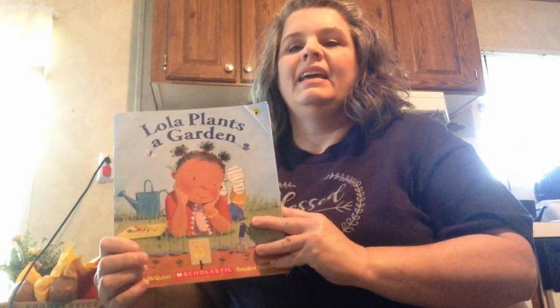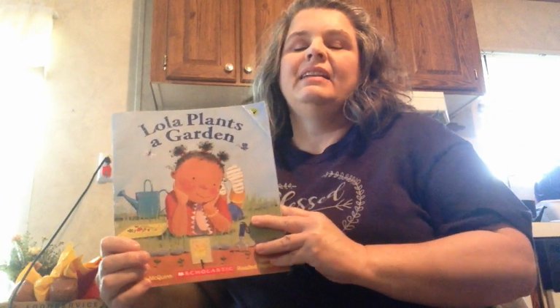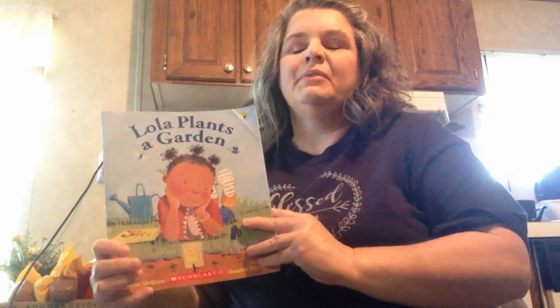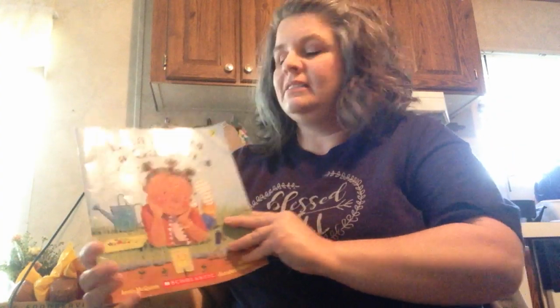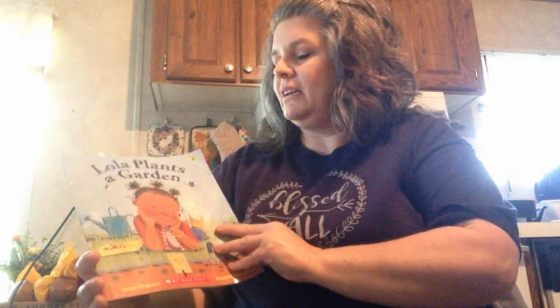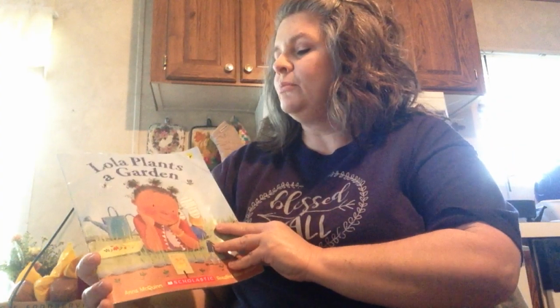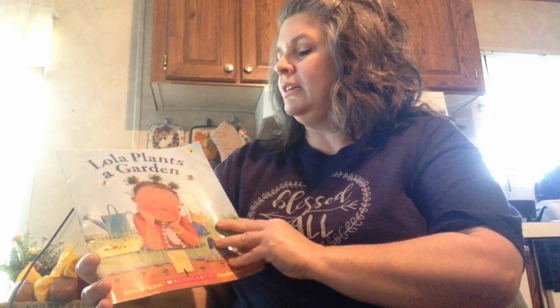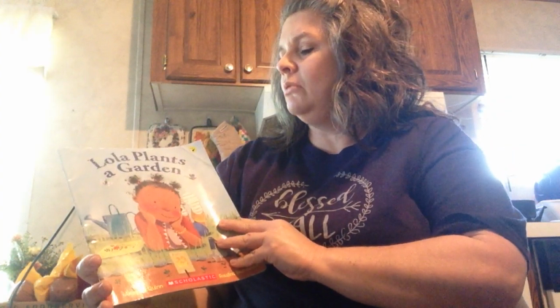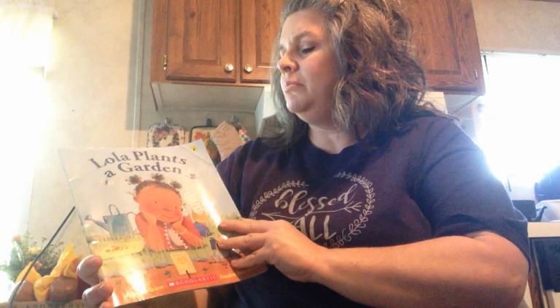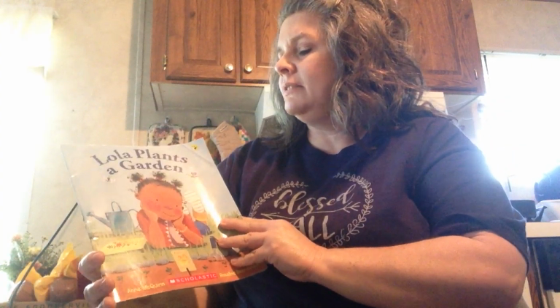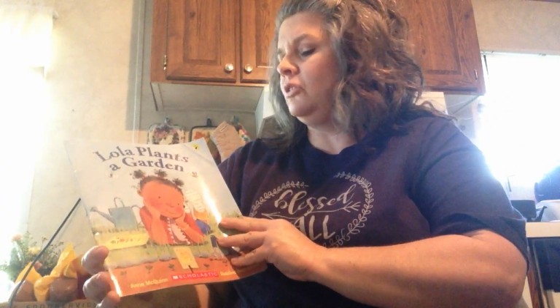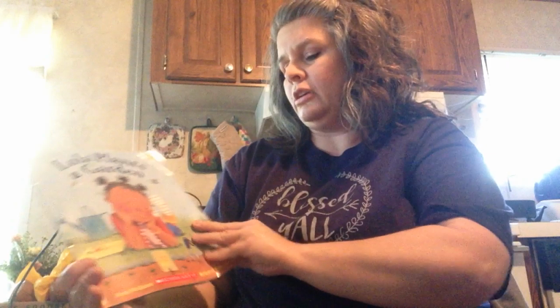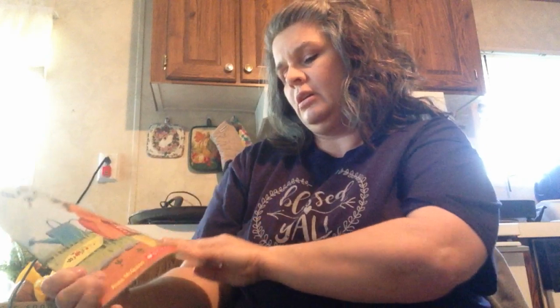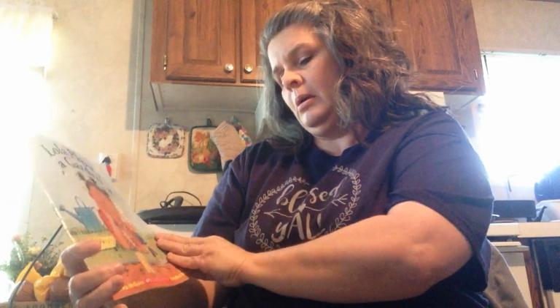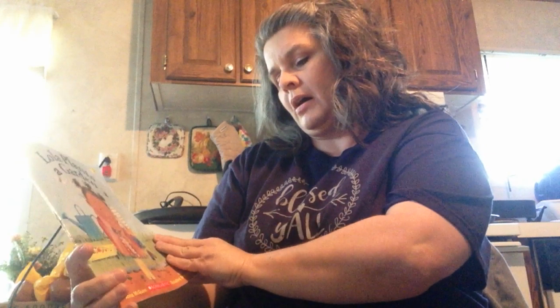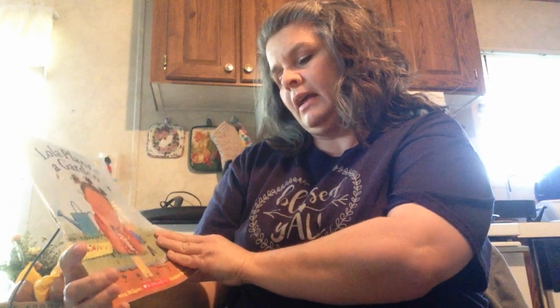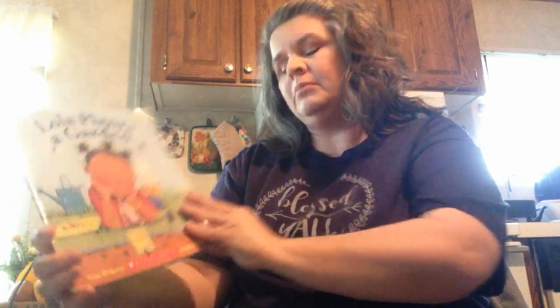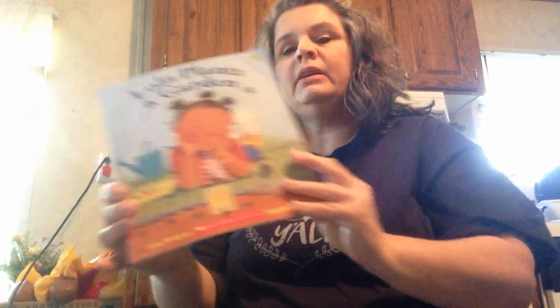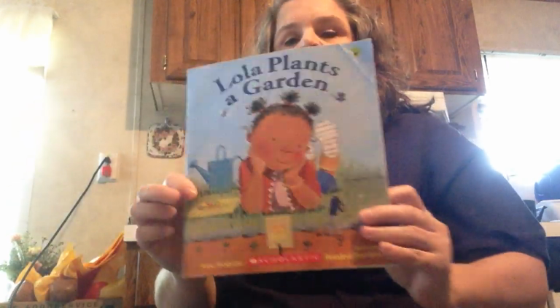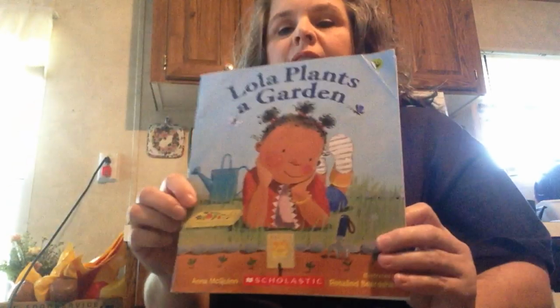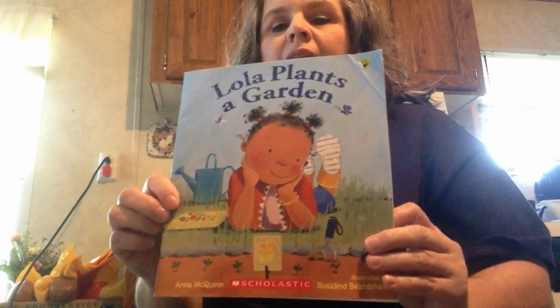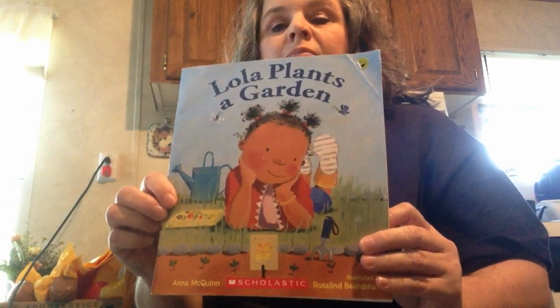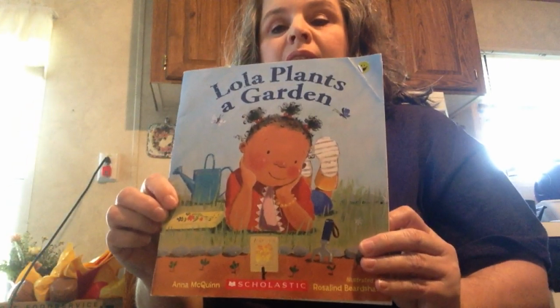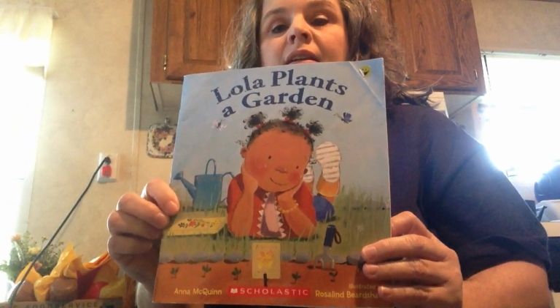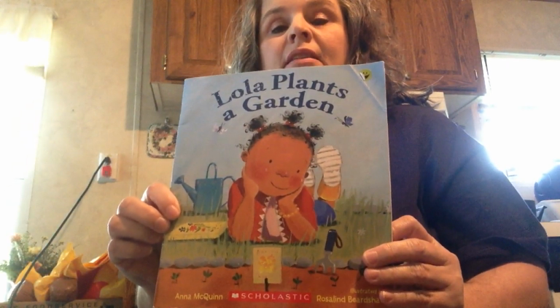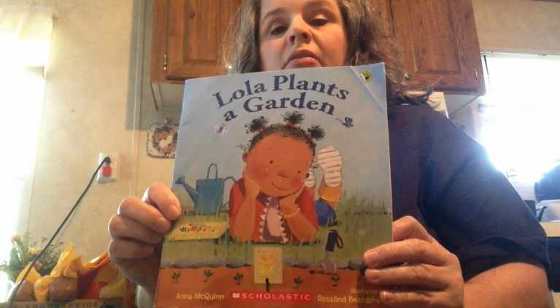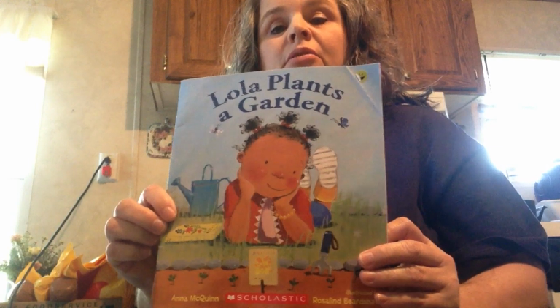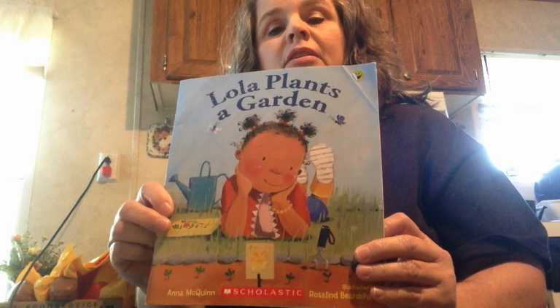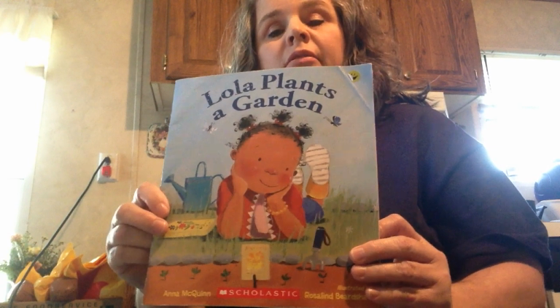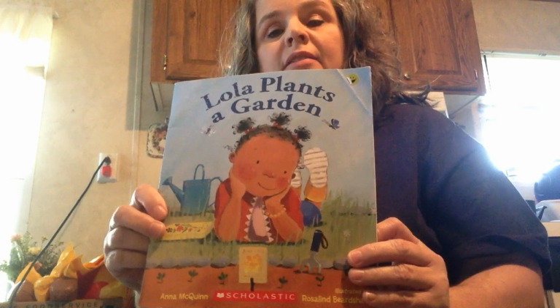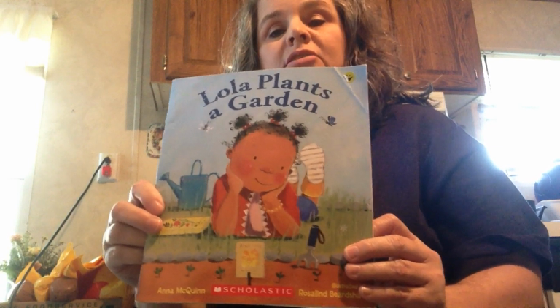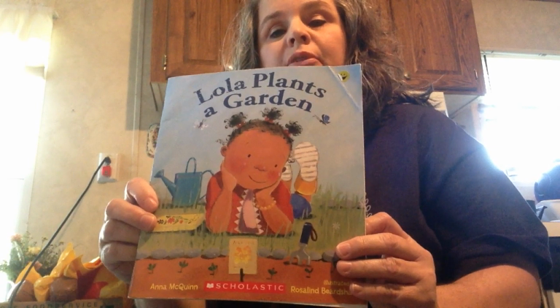Hello, everybody. Today I am reading Lola Plants a Garden by Anna McQuinn. Anna McQuinn is the author, and the author writes the story.